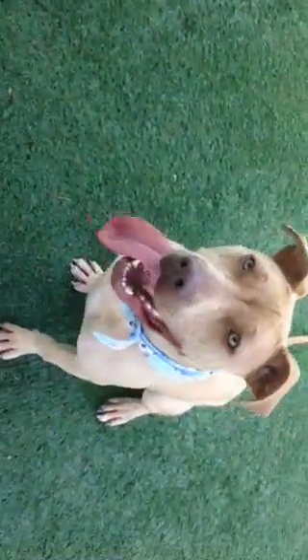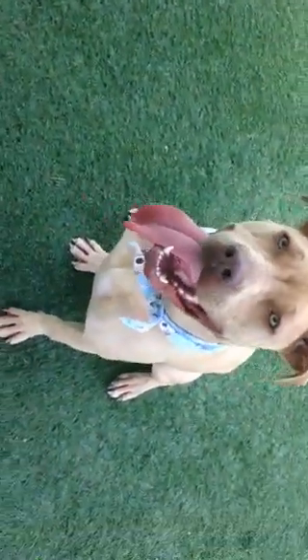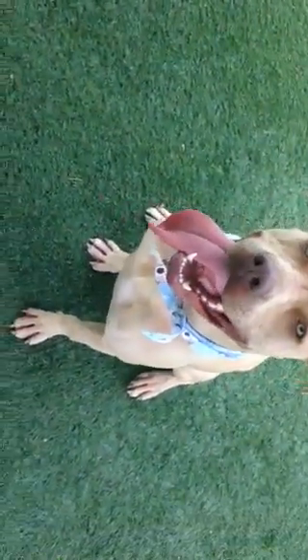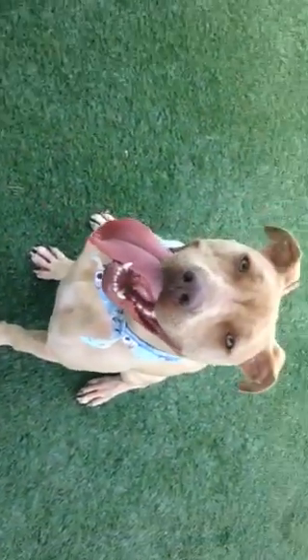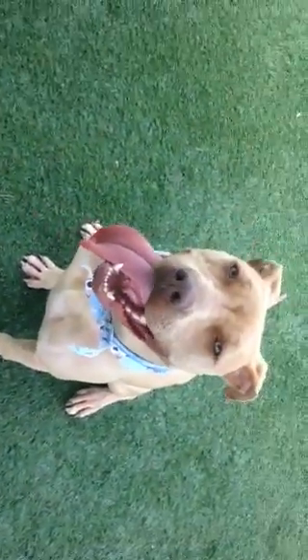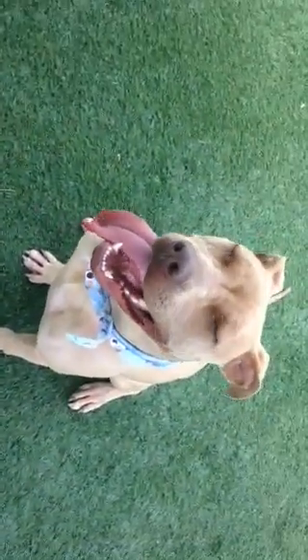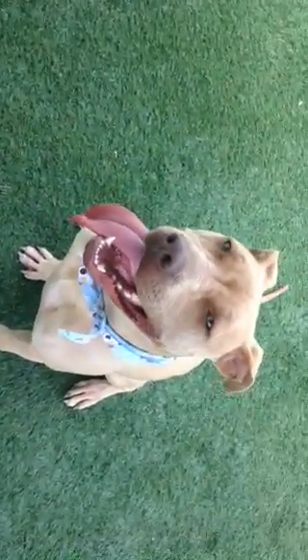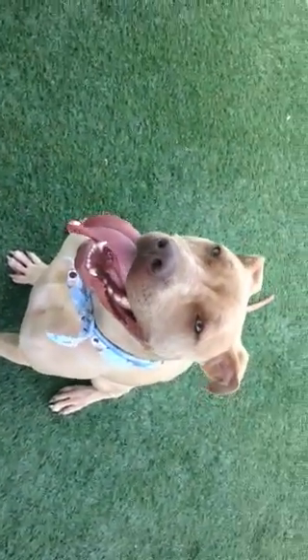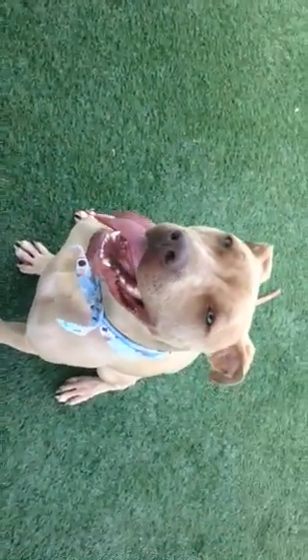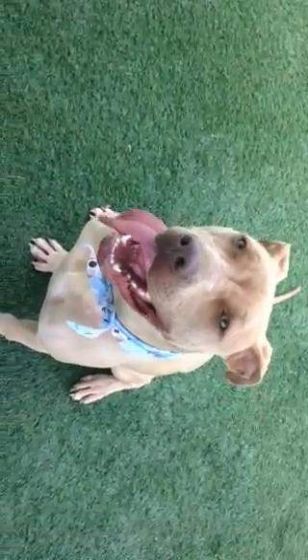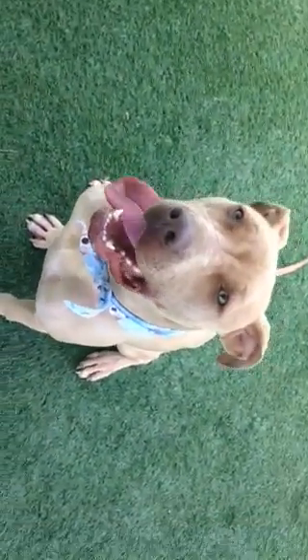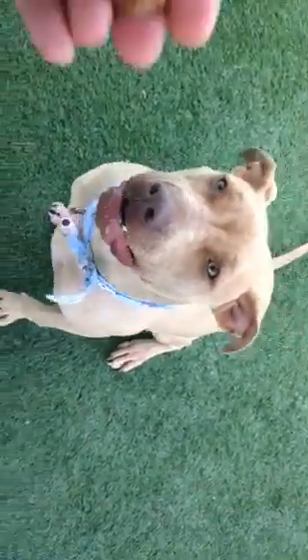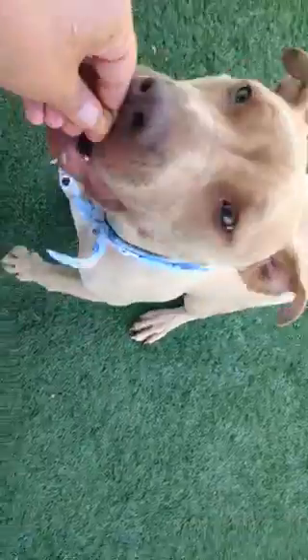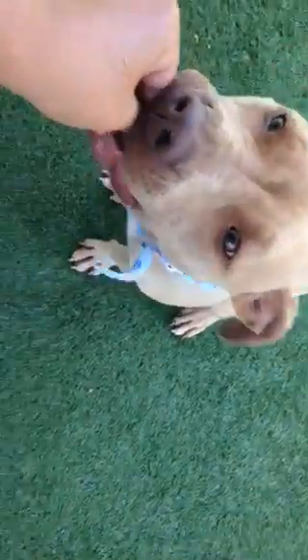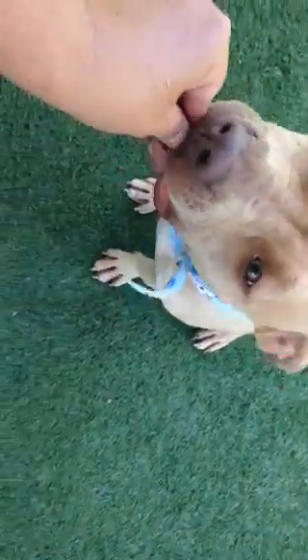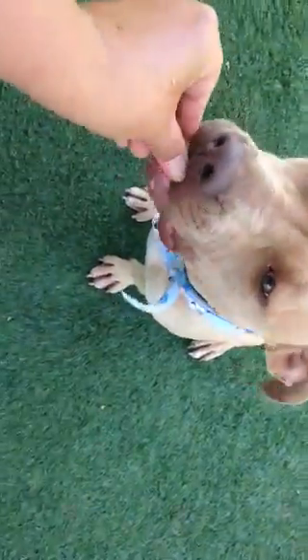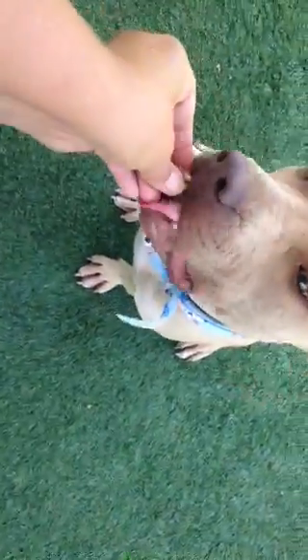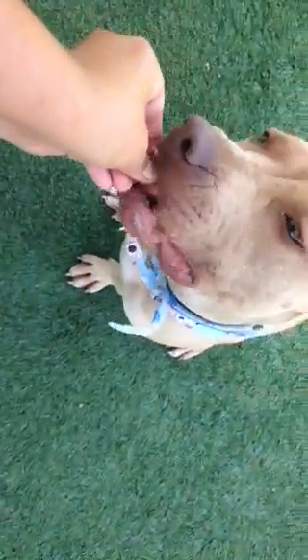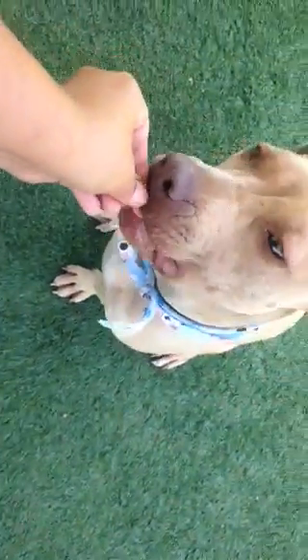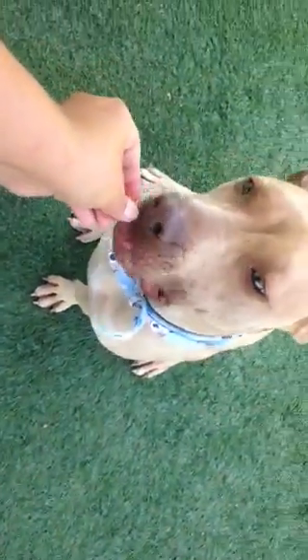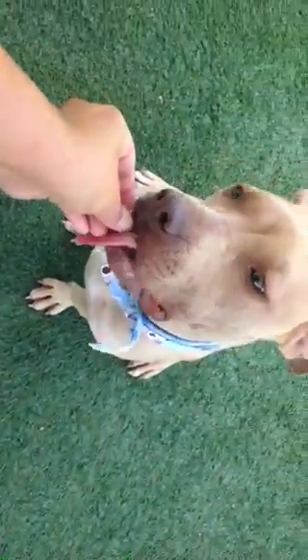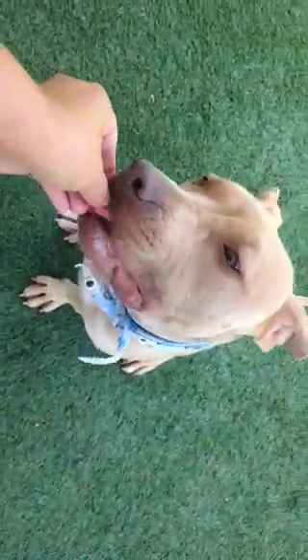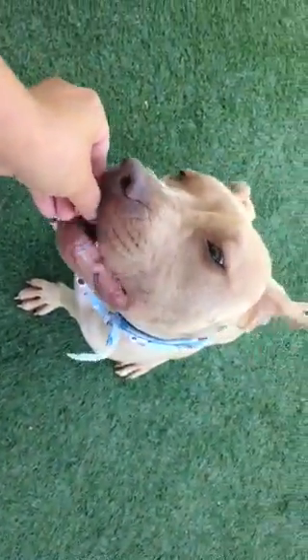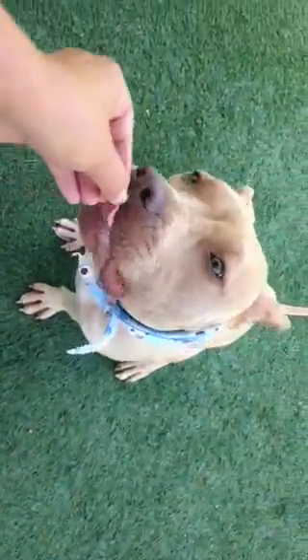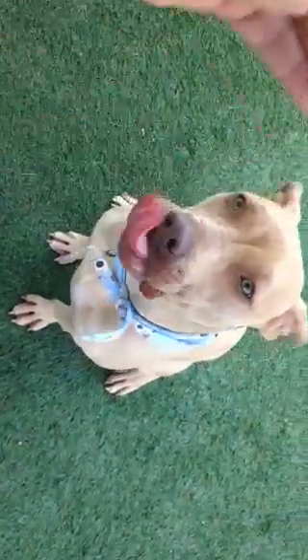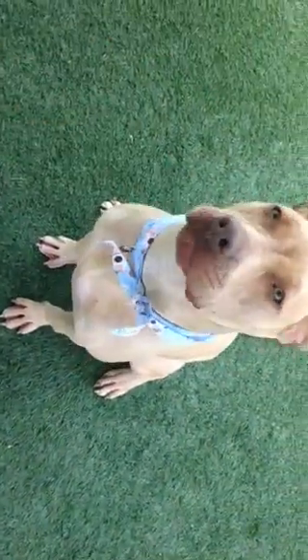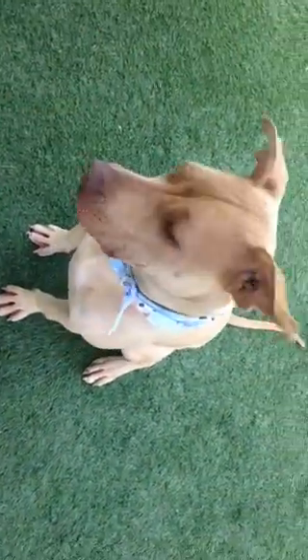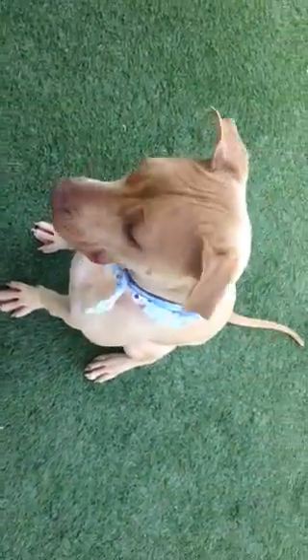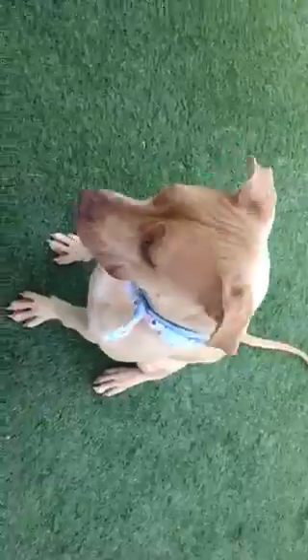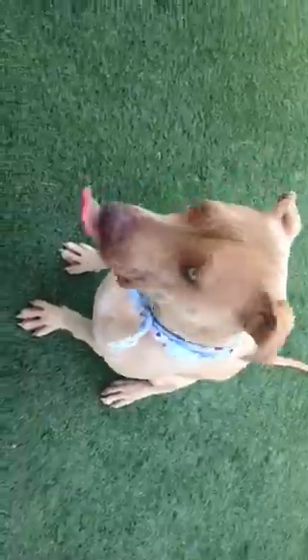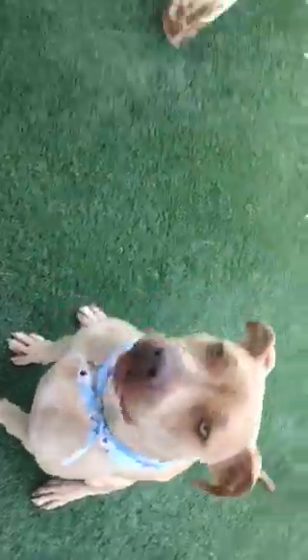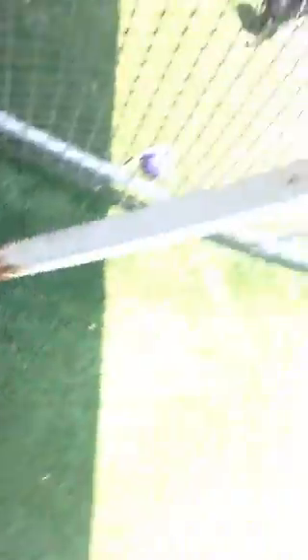You can see she knows it — she's waiting patiently for treats. She doesn't know 'down' yet, but she's working on it.